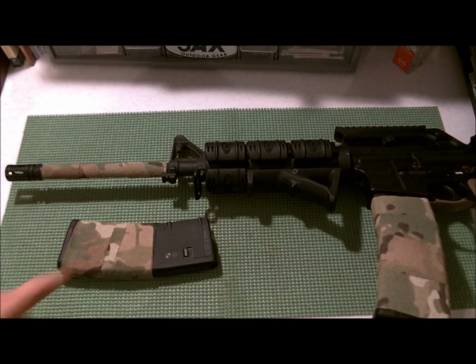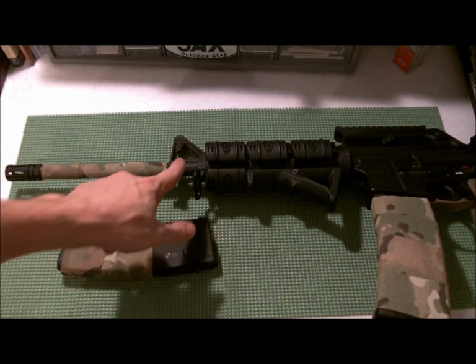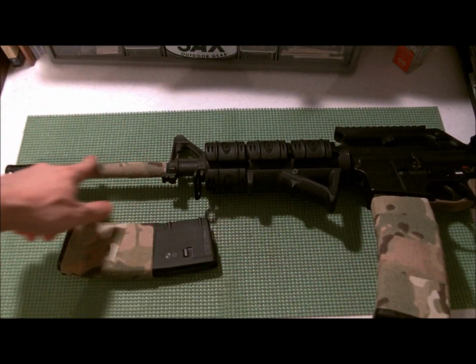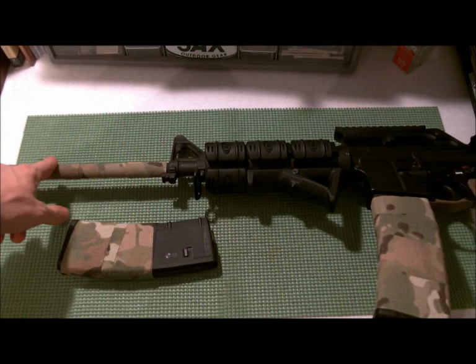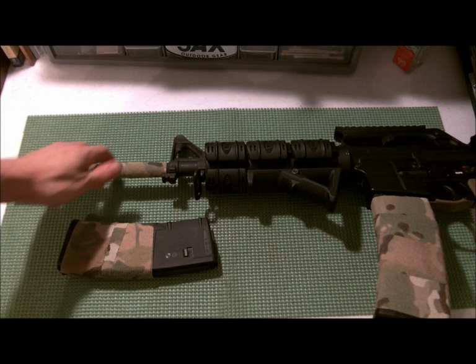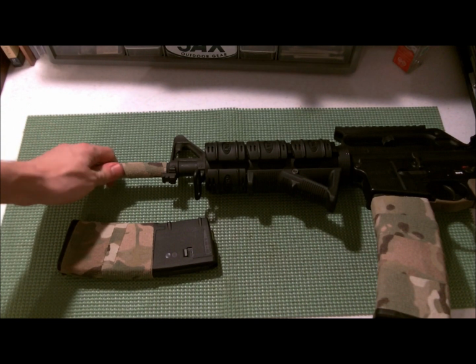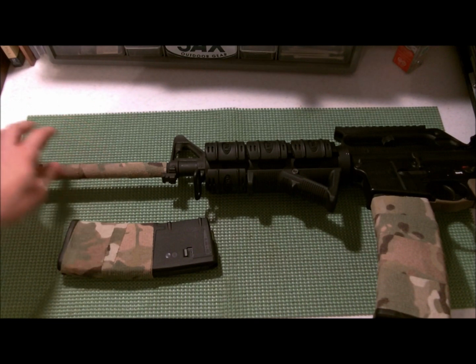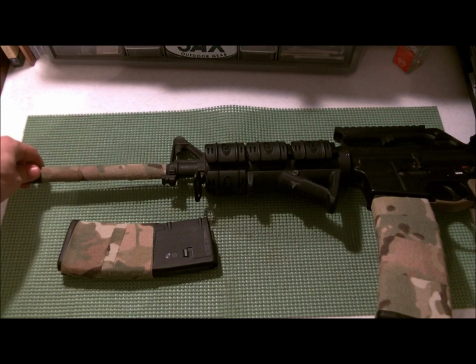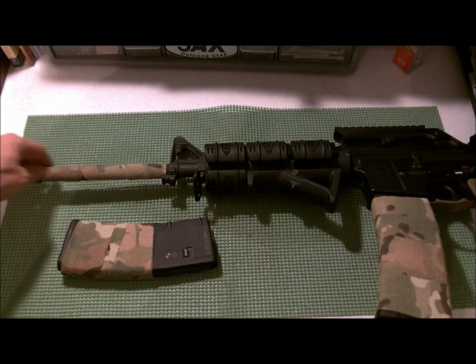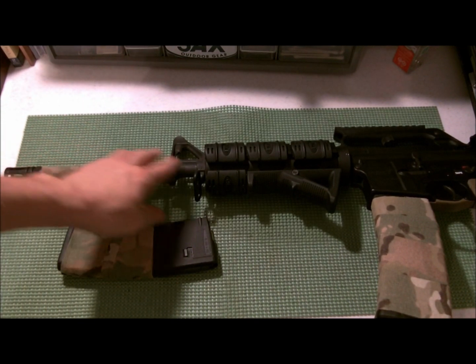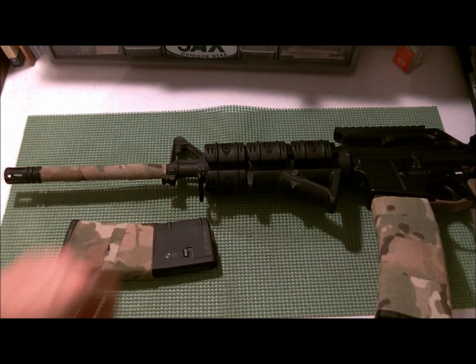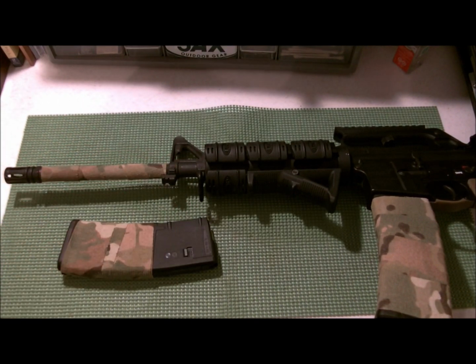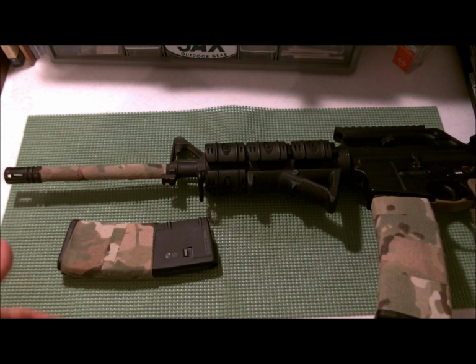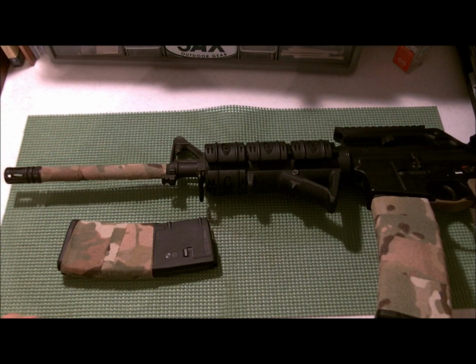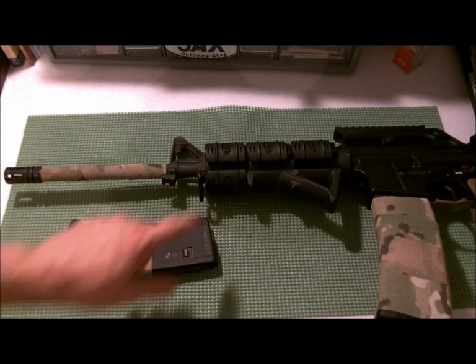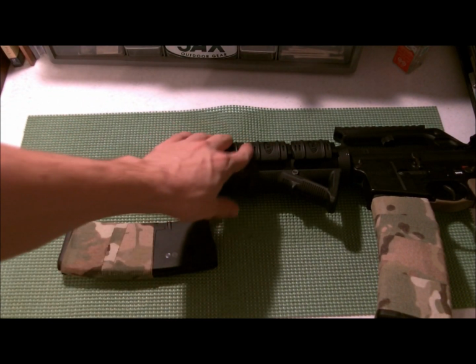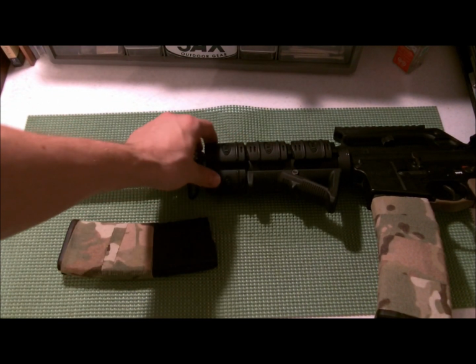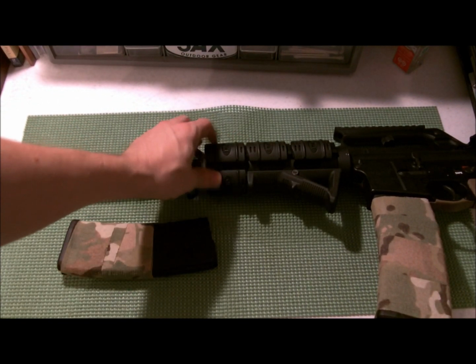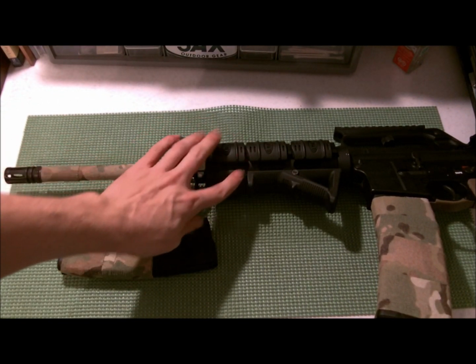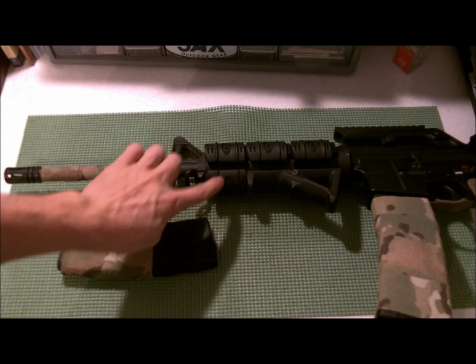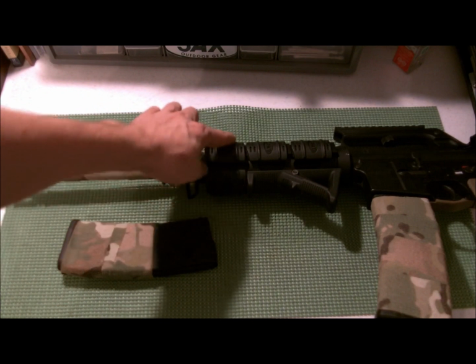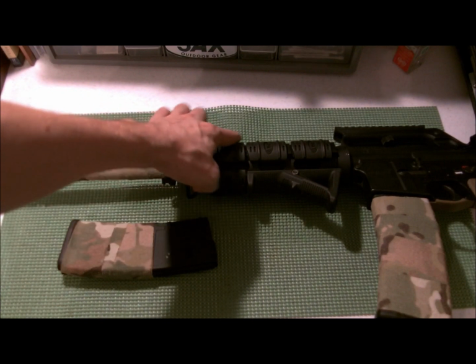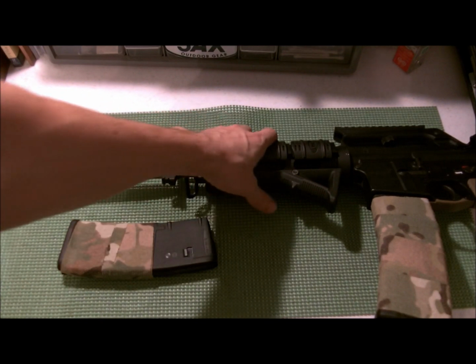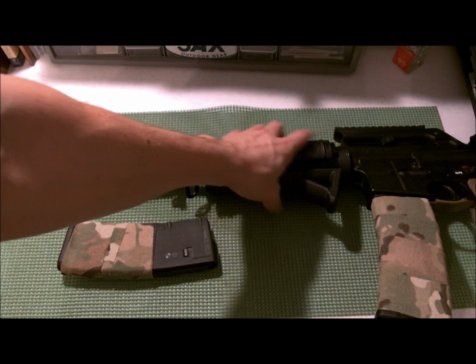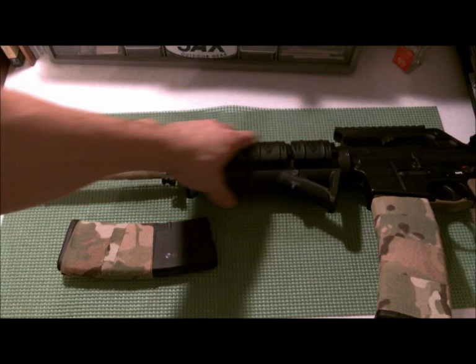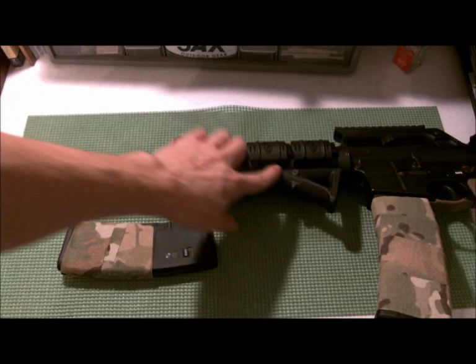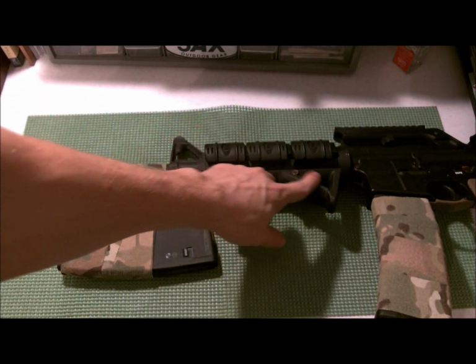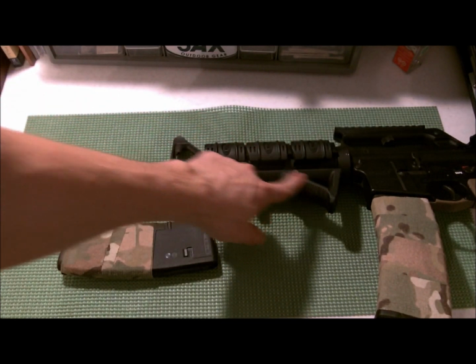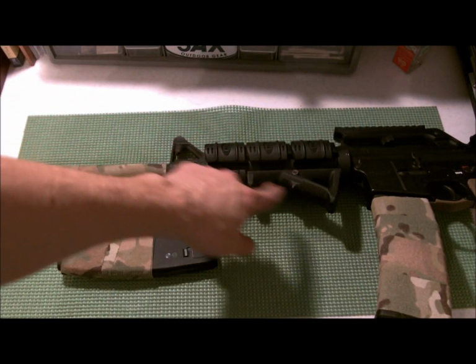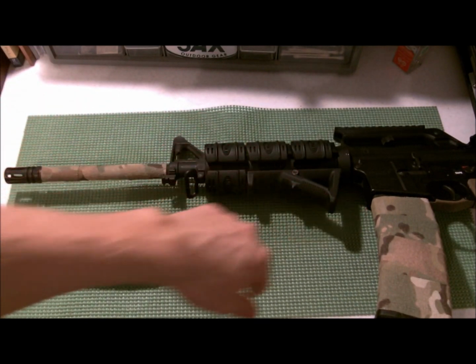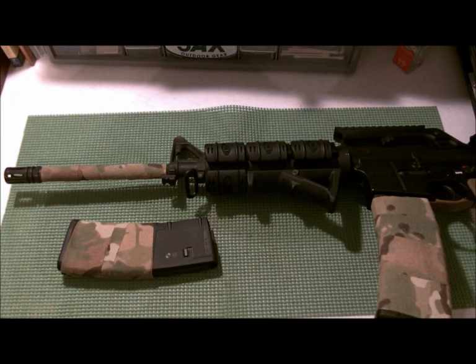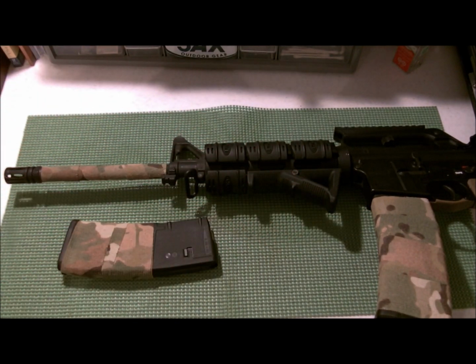There, you can see it doesn't do a whole lot when you wrap it around a barrel because it's so thin, but it's really hard to get it around a quad rail and an AFG and all that stuff.